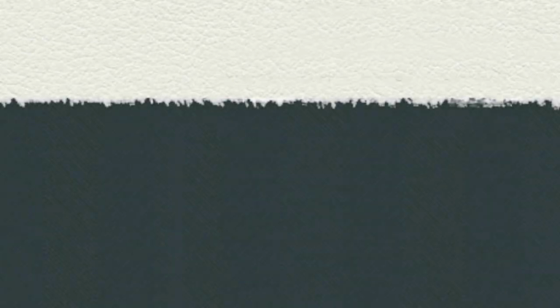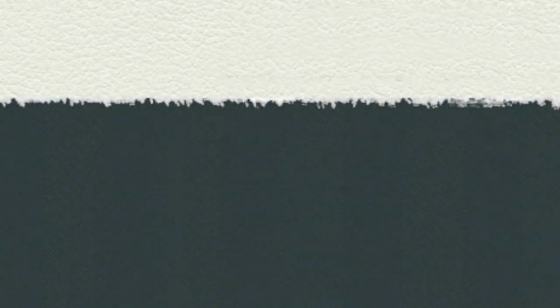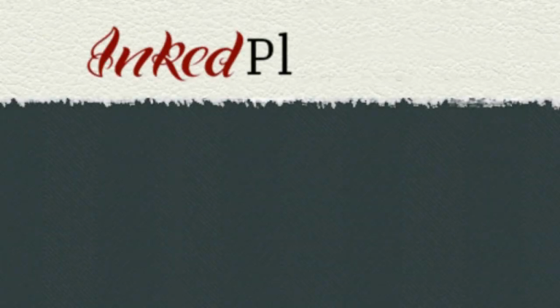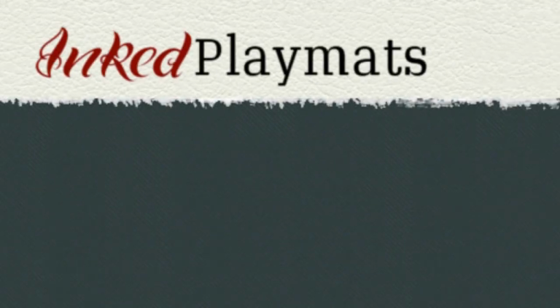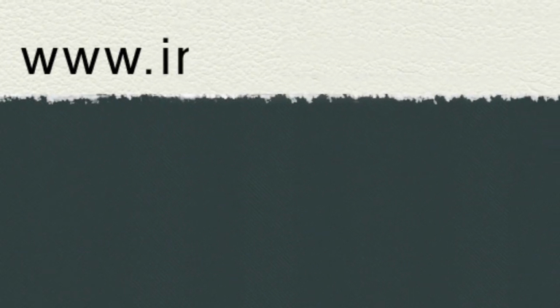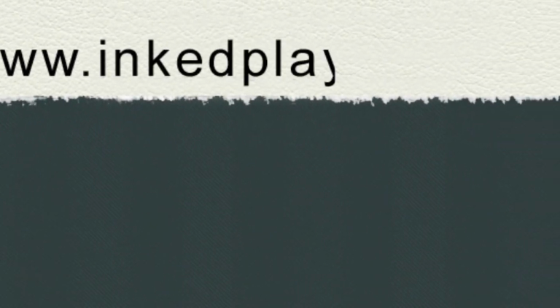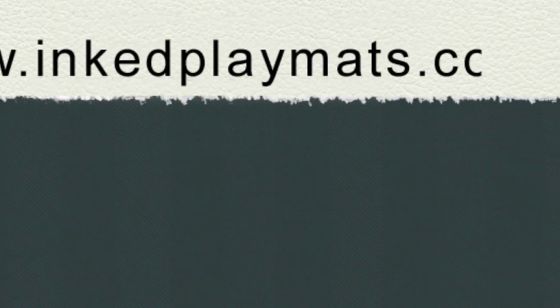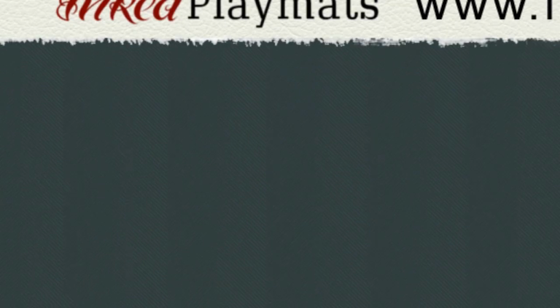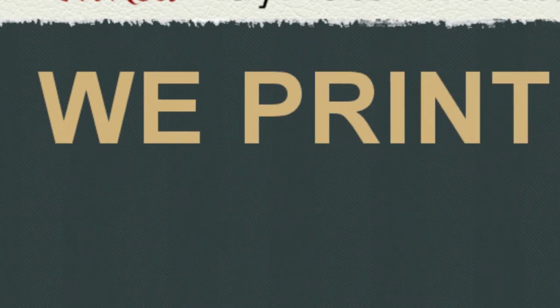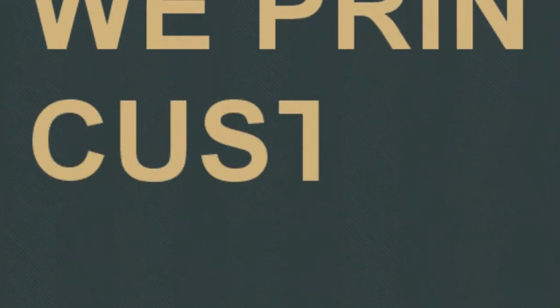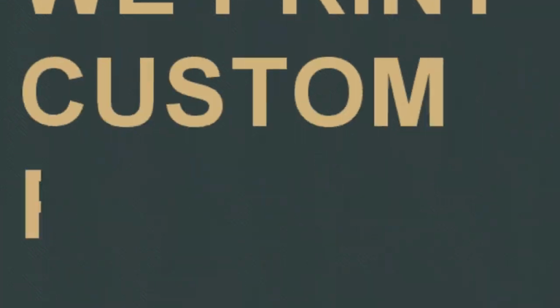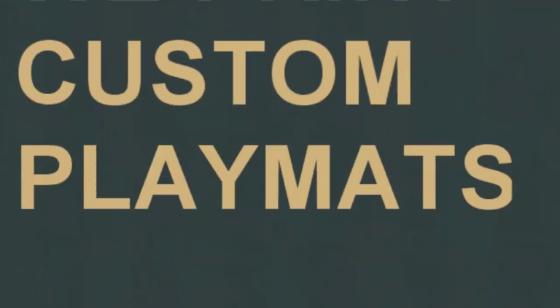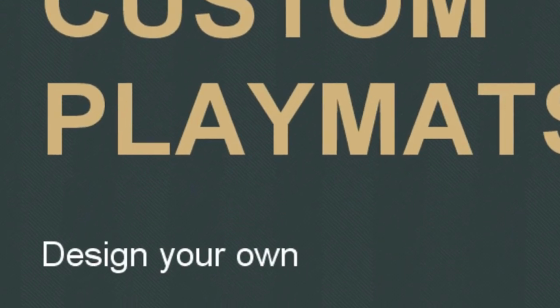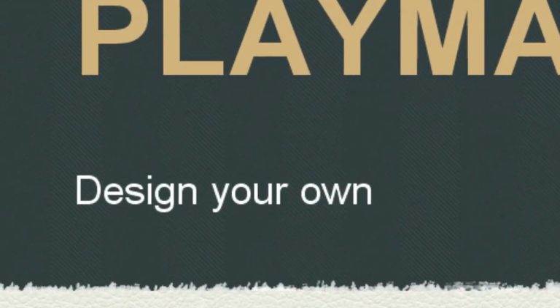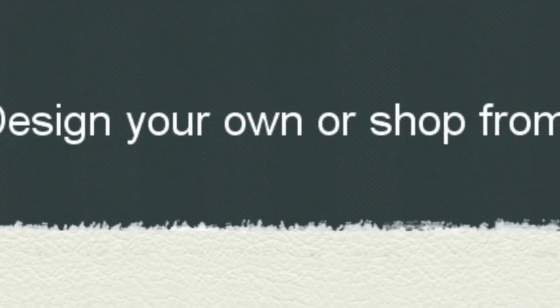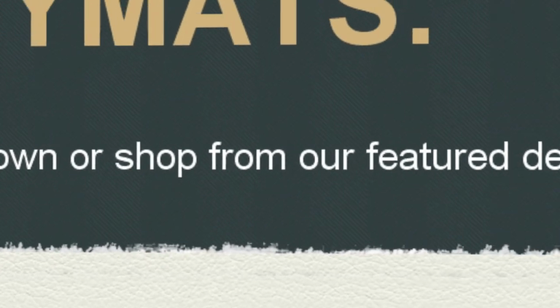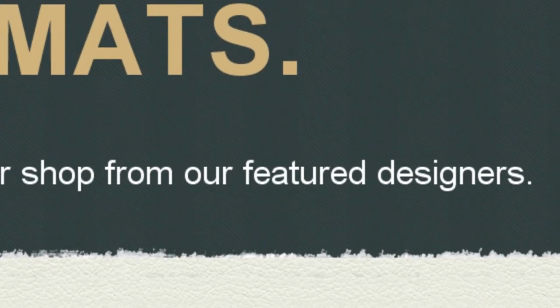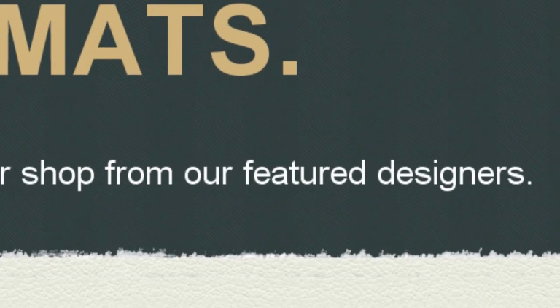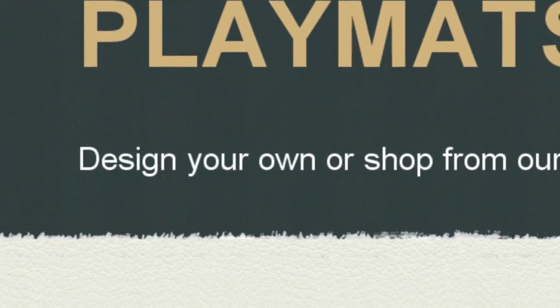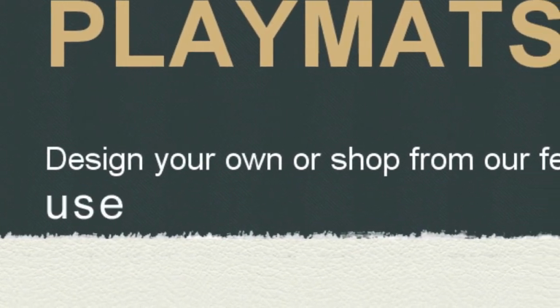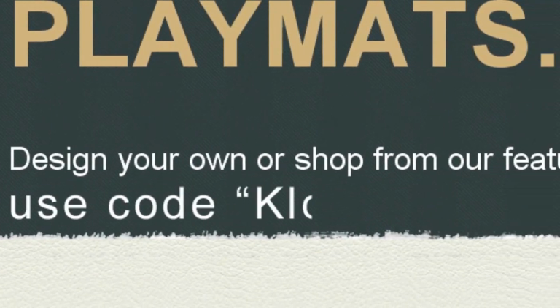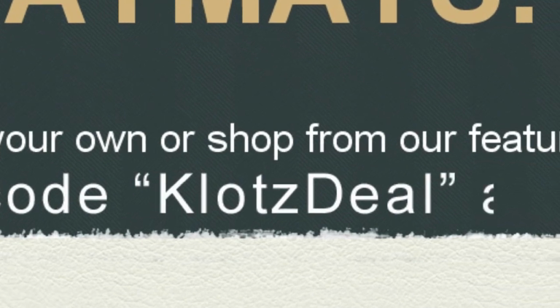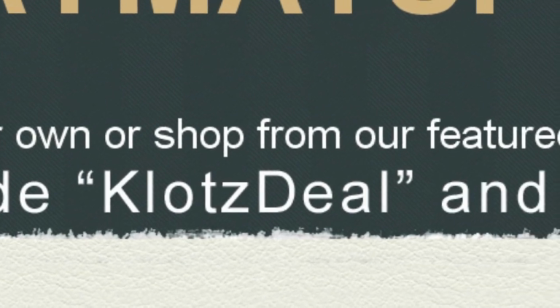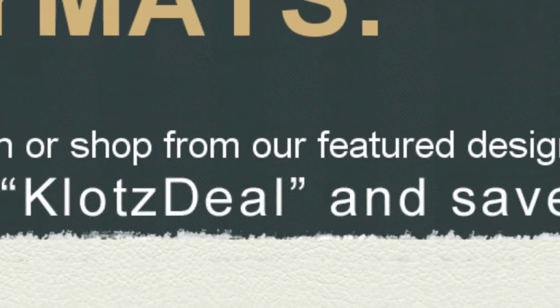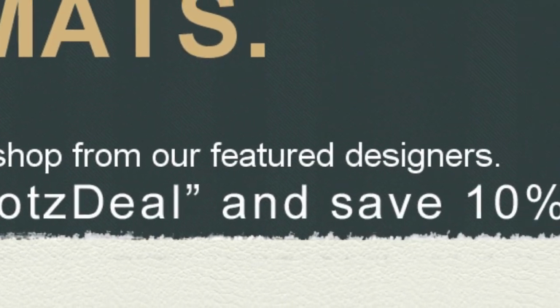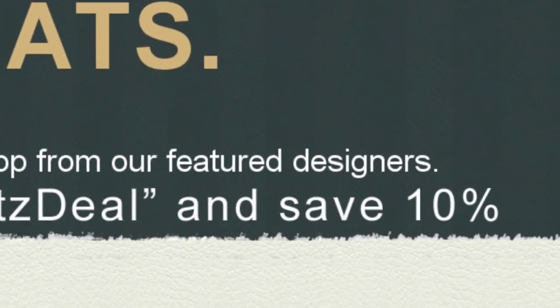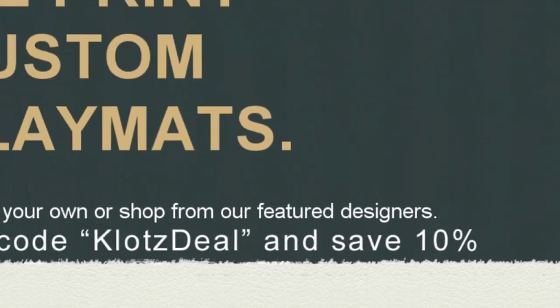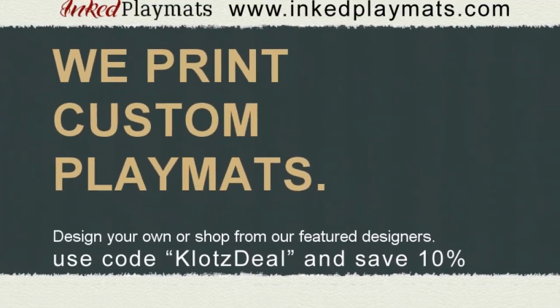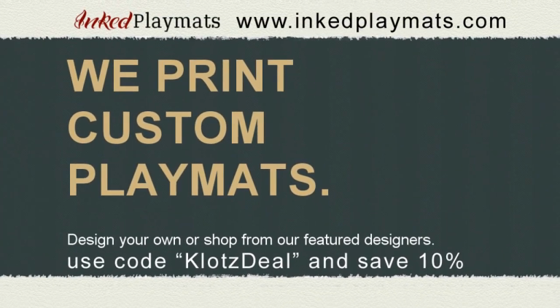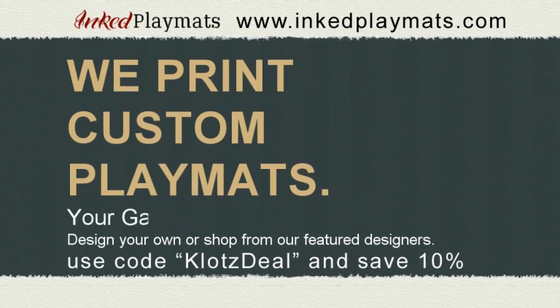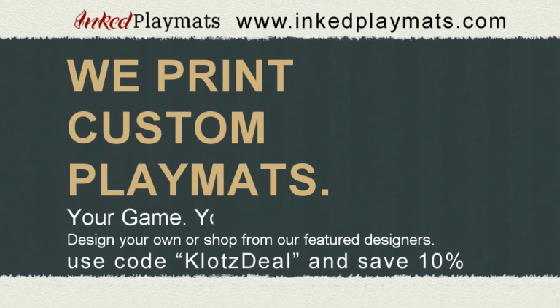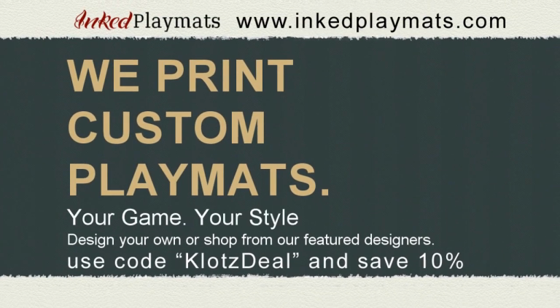Start by Inked Playmats at Inkplaymats.com, your place for custom-made playmats. Design your own or shop from other featured designers. Use promo code CLOTSDIL to save 10% on your order. Inked Playmats — your game, your style.